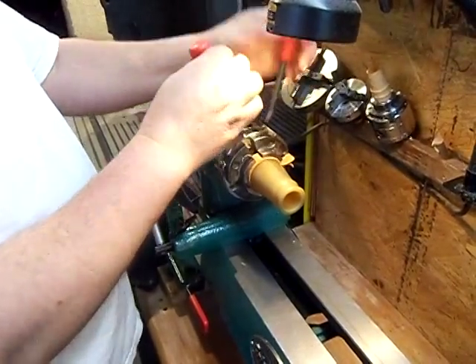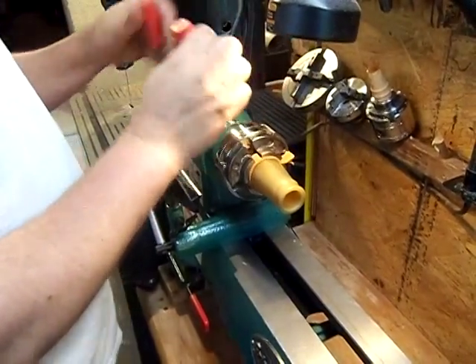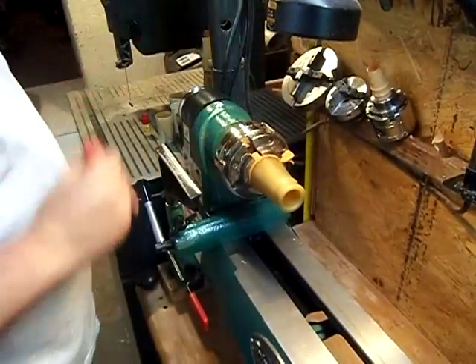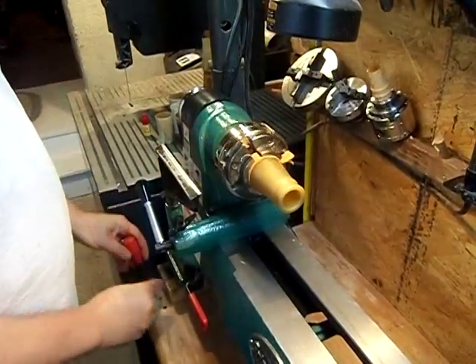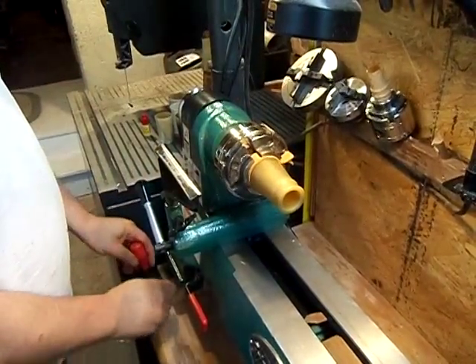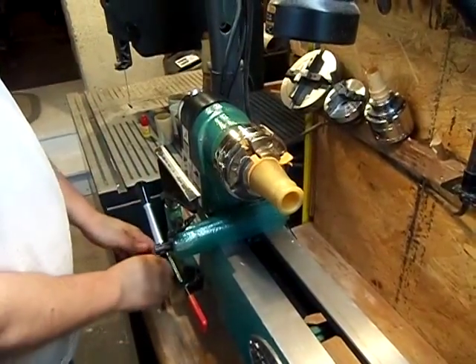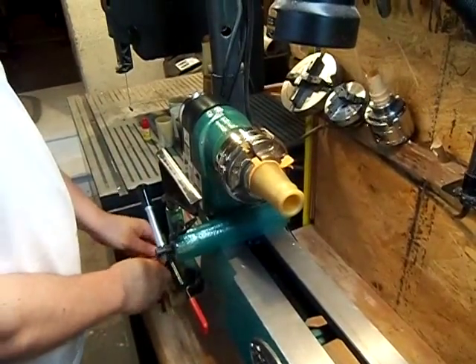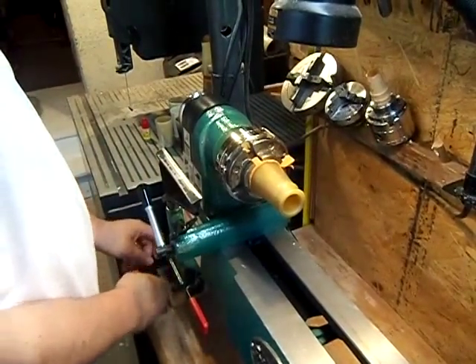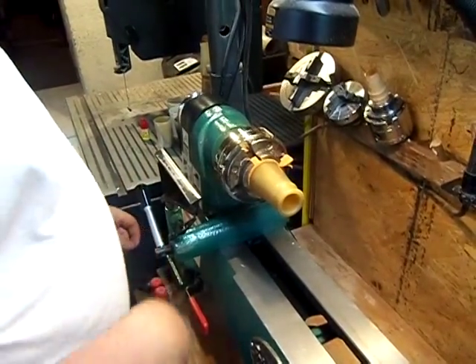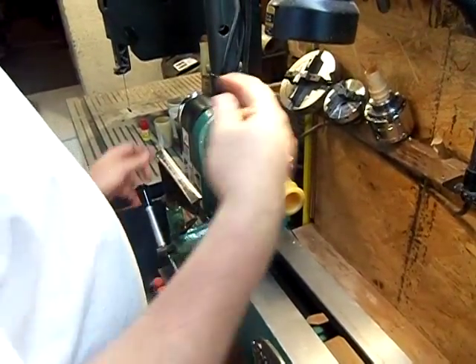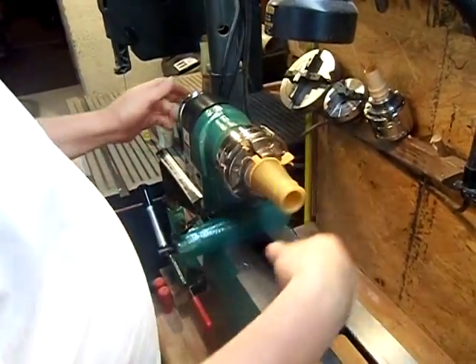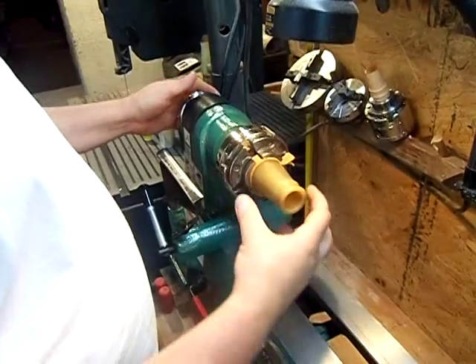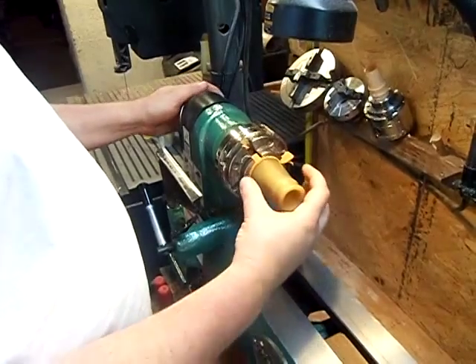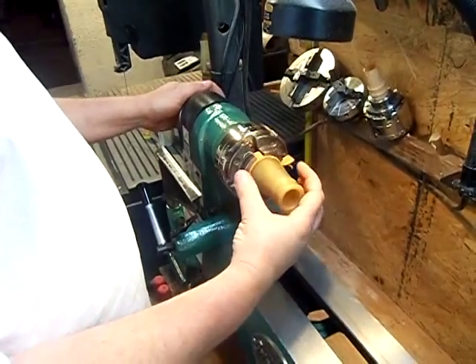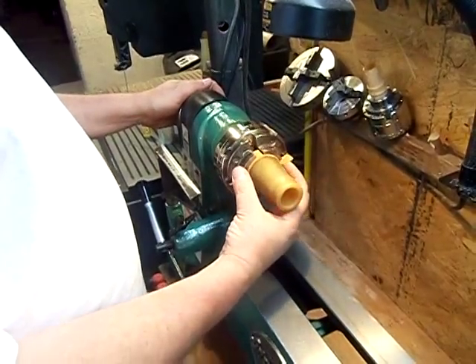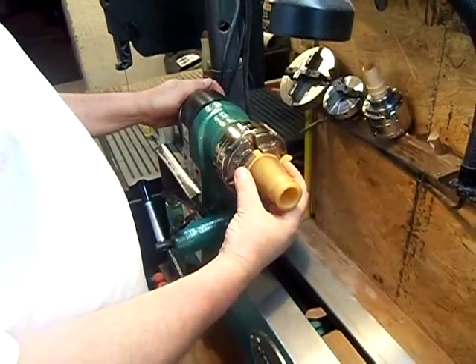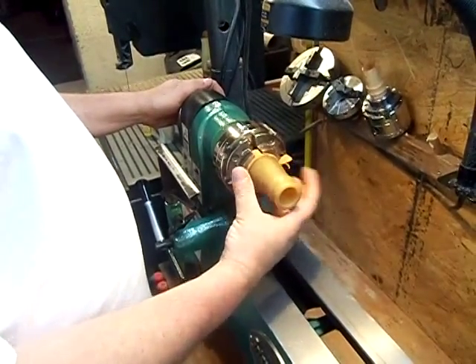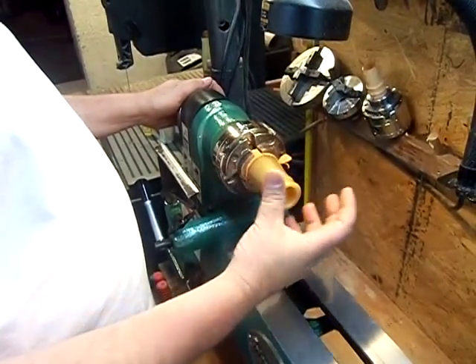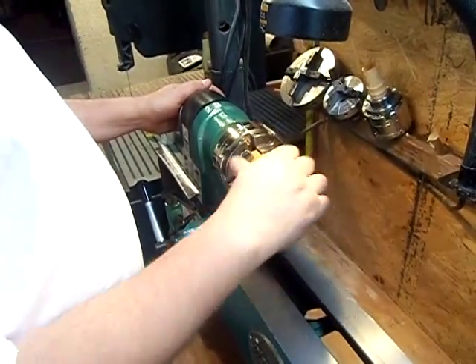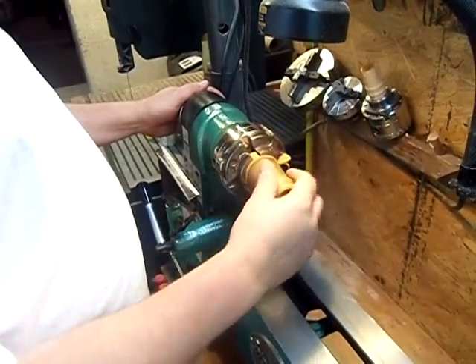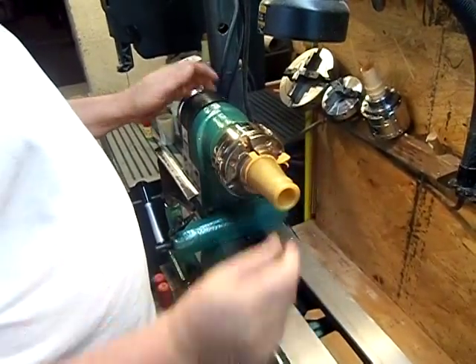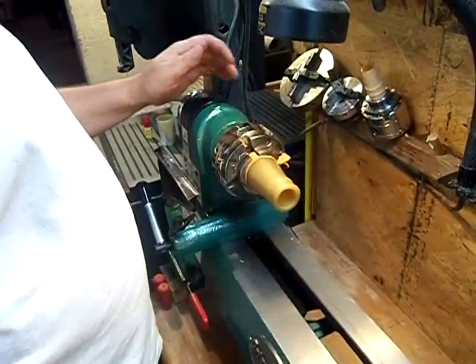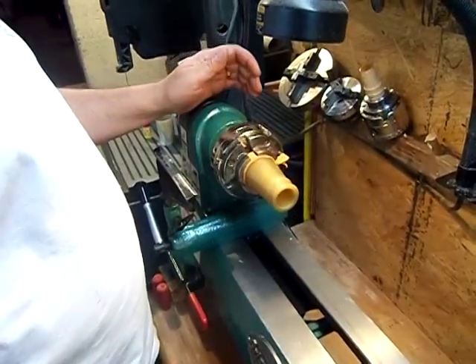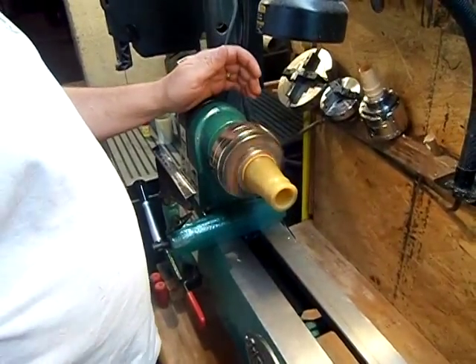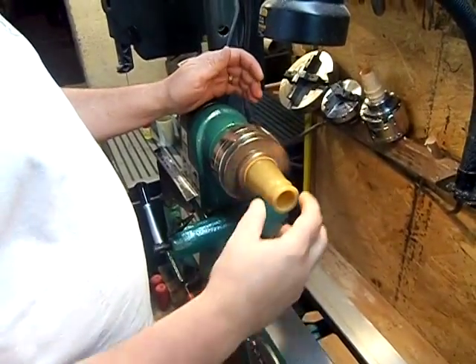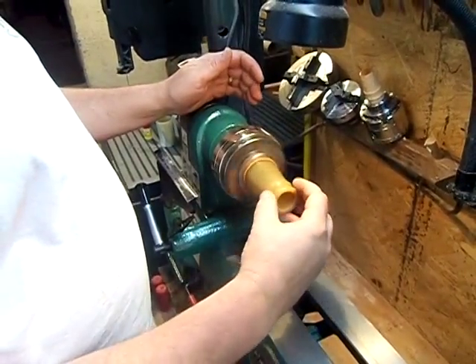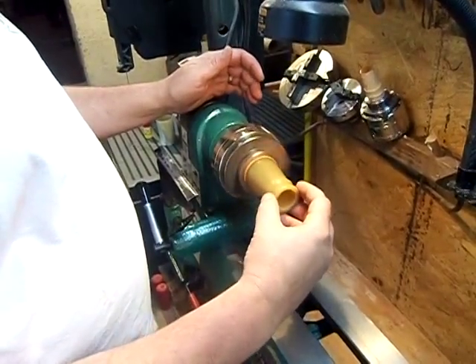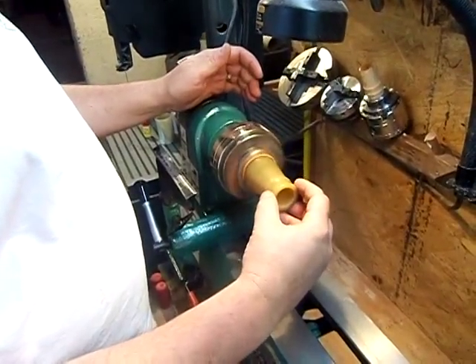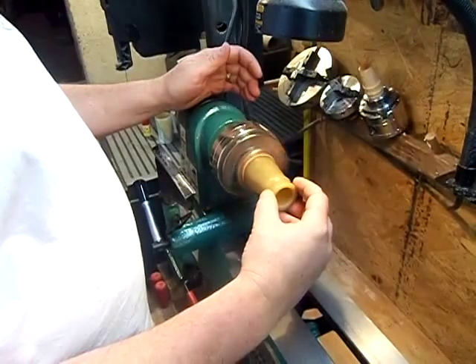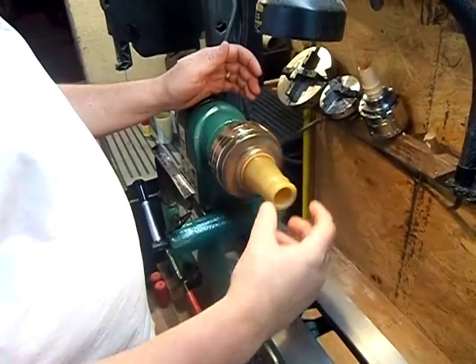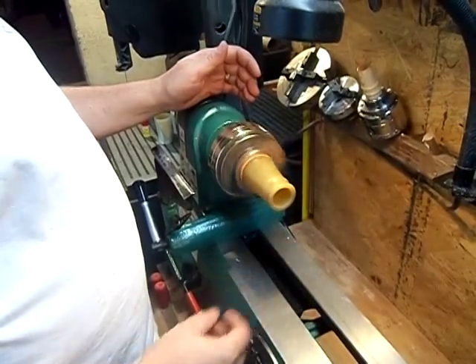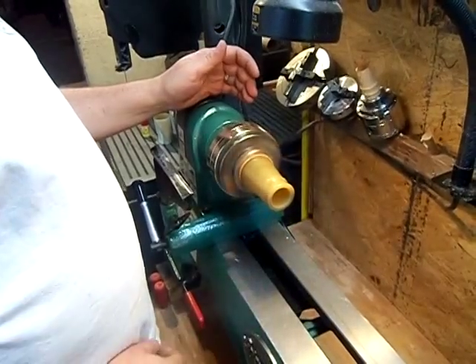The reason you use a four-jaw is because you want even pressure all the way around. If you use a three-jaw, you'll end up cracking and splitting your cup. So now we're running true.